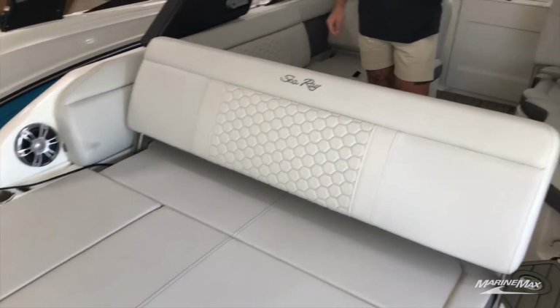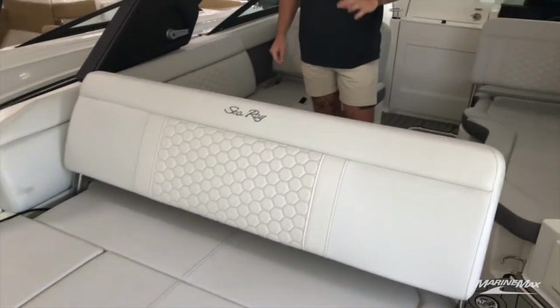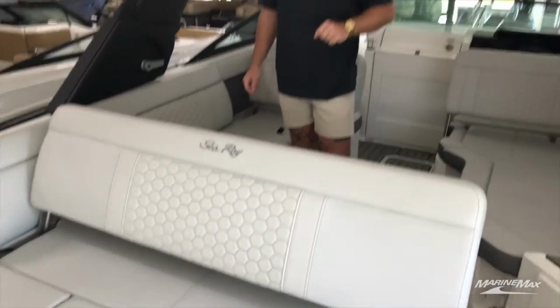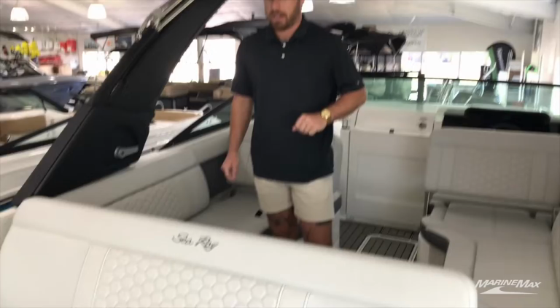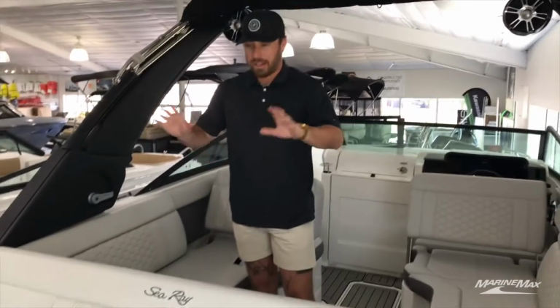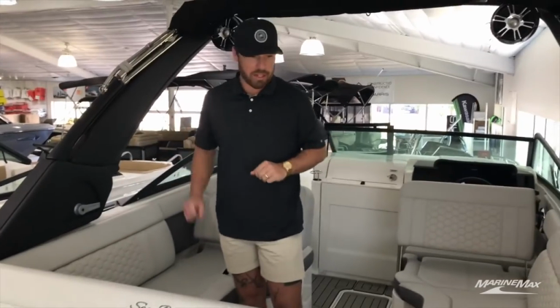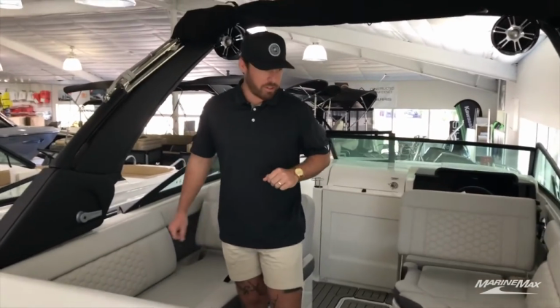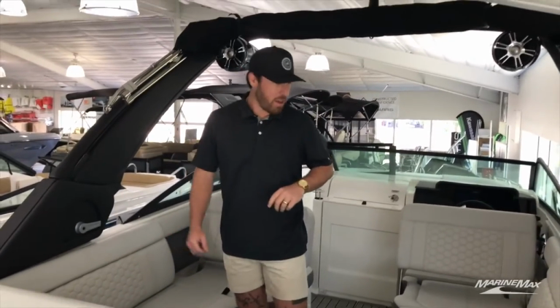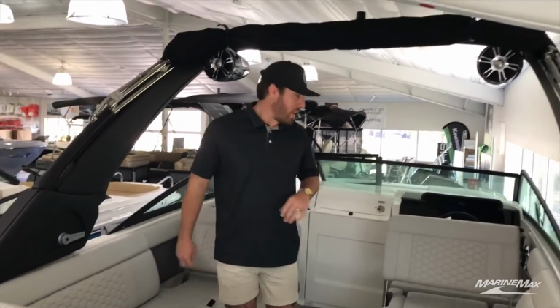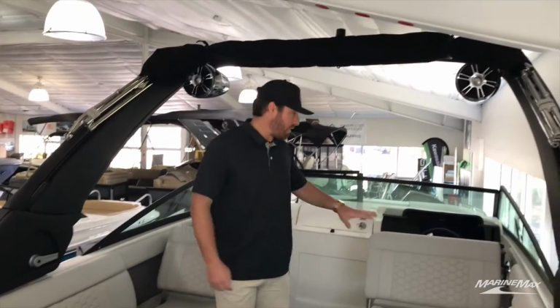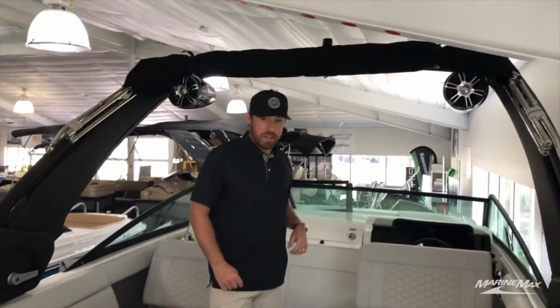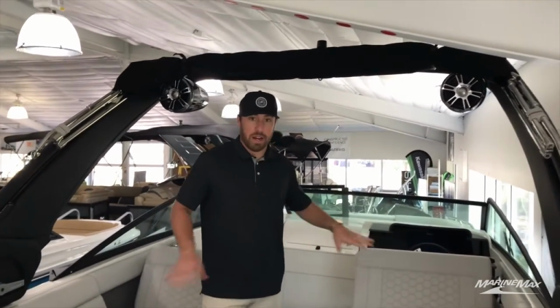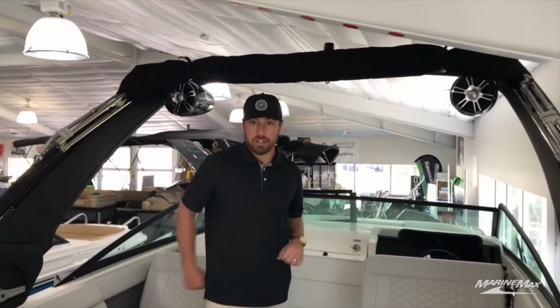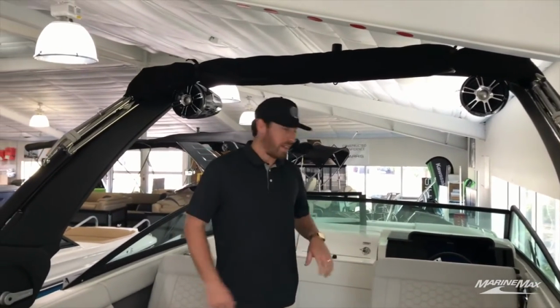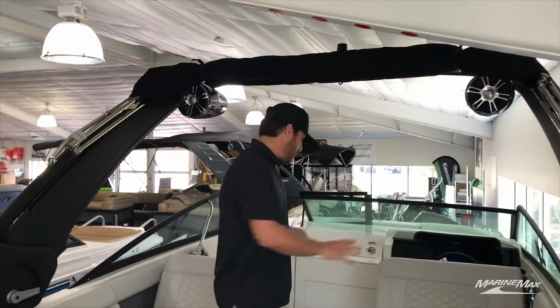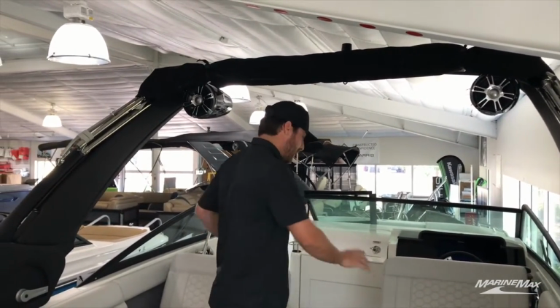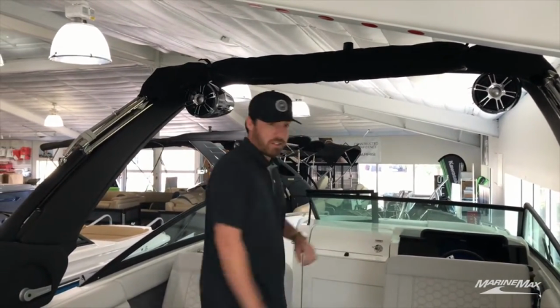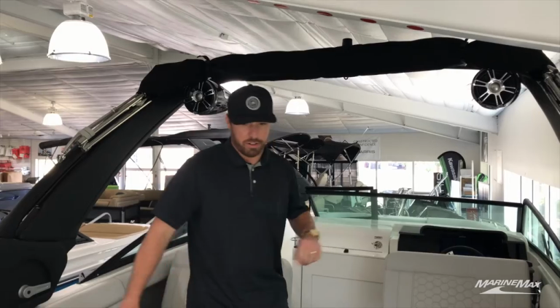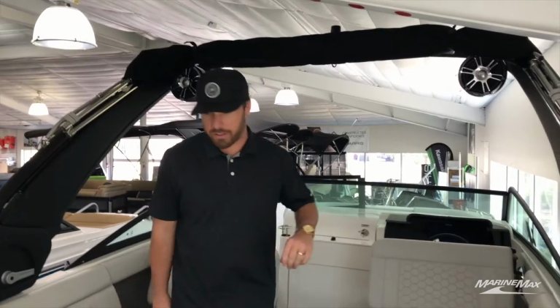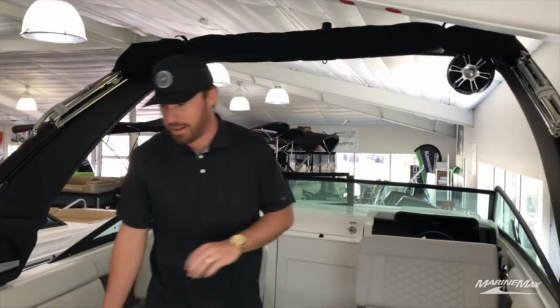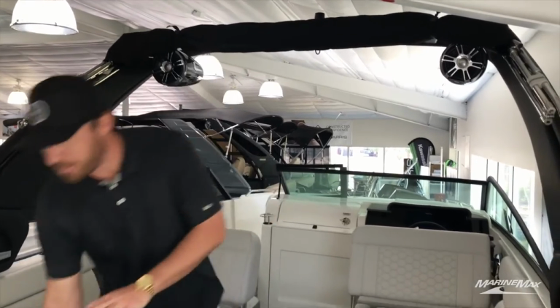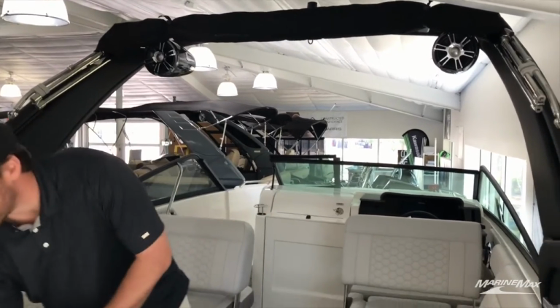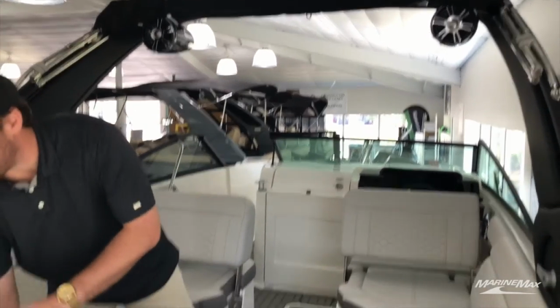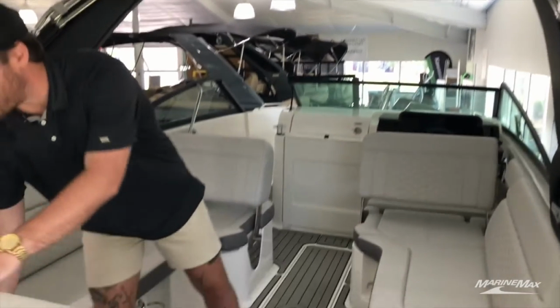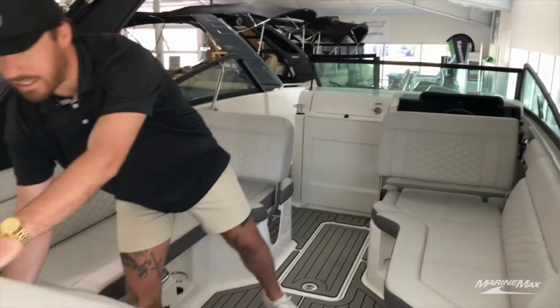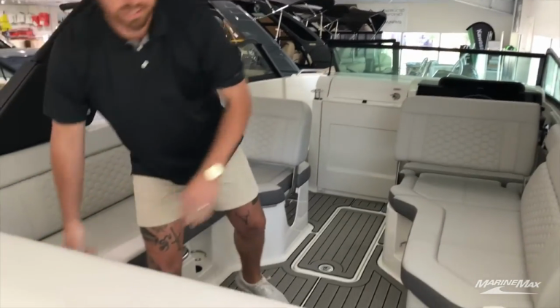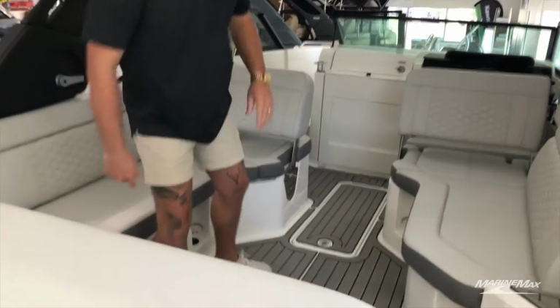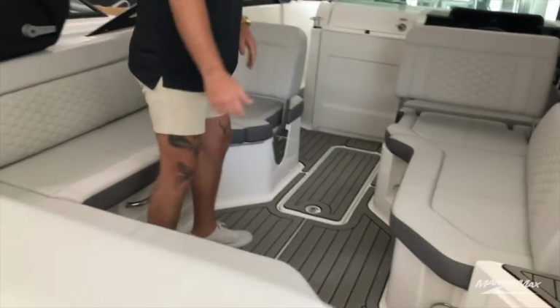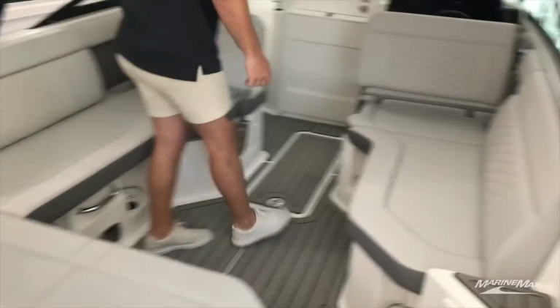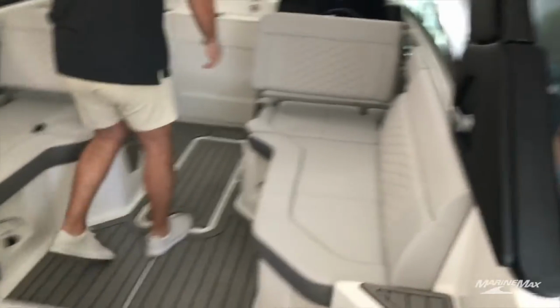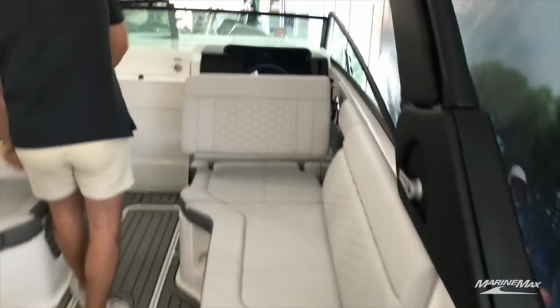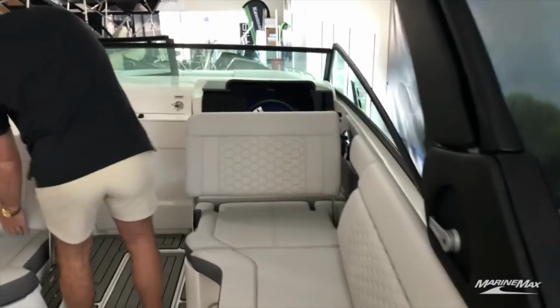If you guys want to catch some sun, that's the place to do so. And if you're going to view any kind of riders or anything like that, these seats are going to do so for that. It's just super easy to transition back into a cruising position.